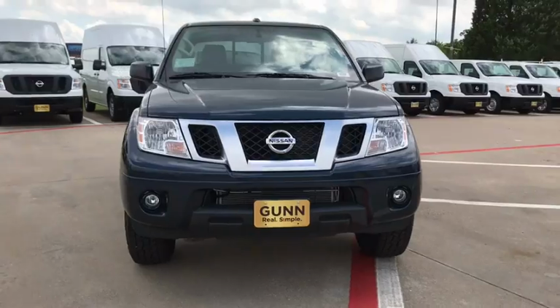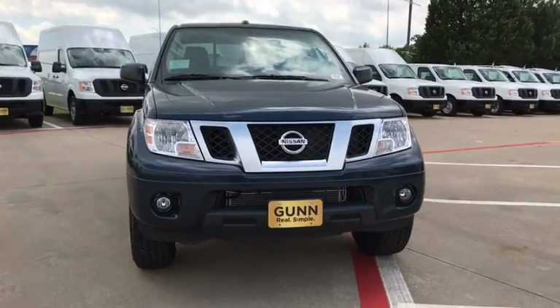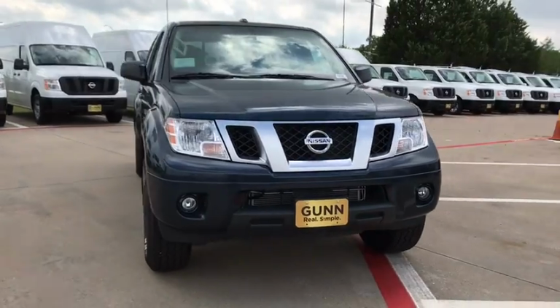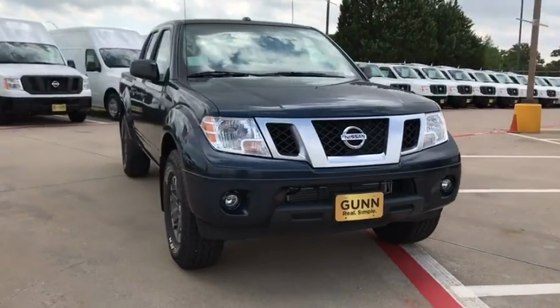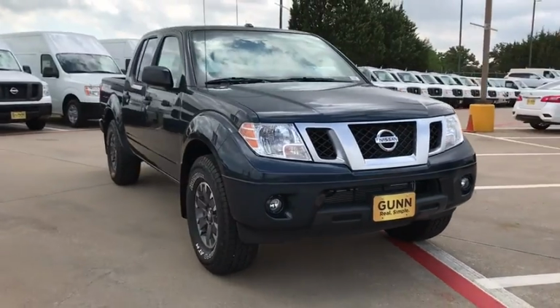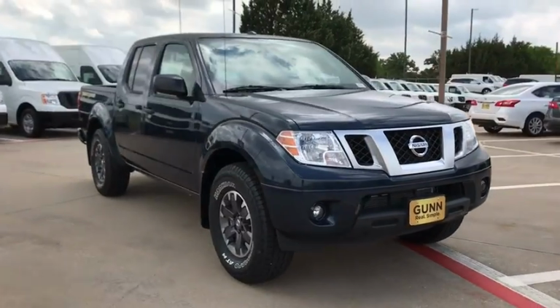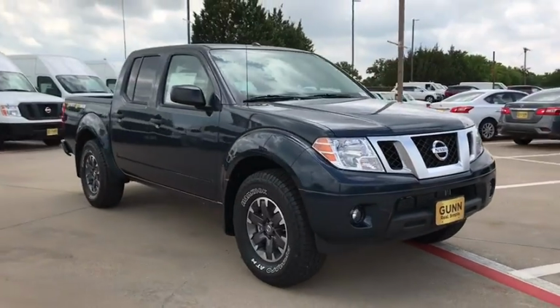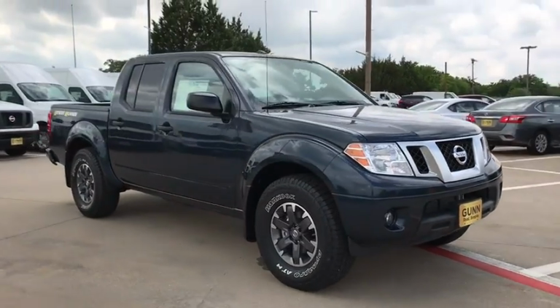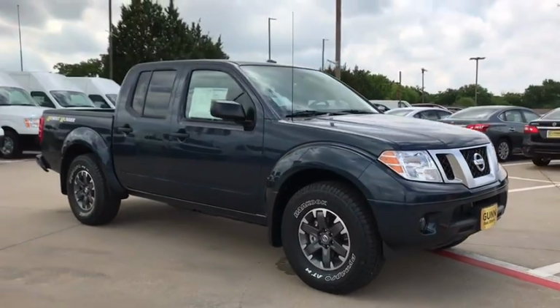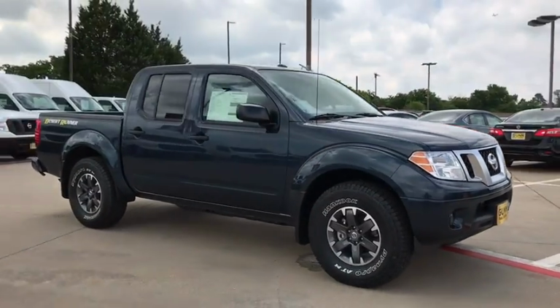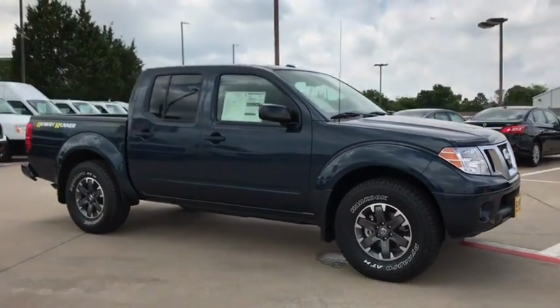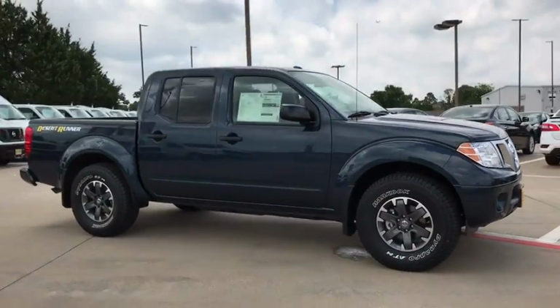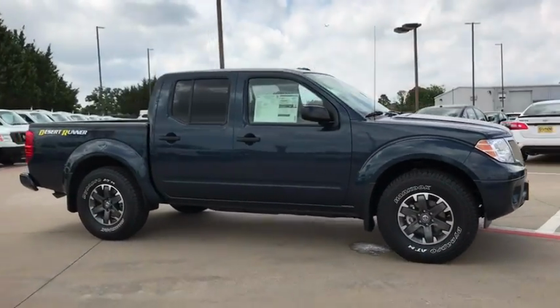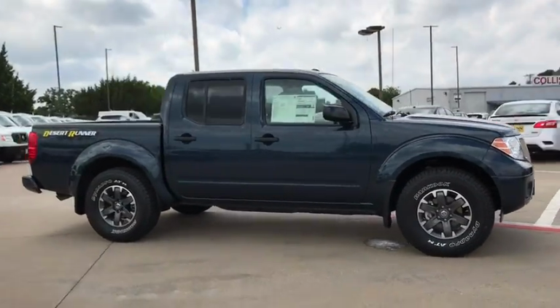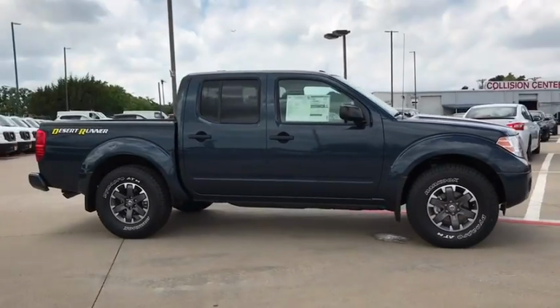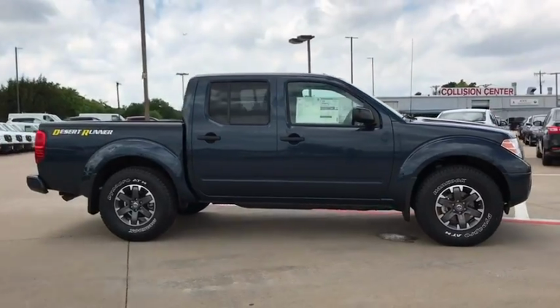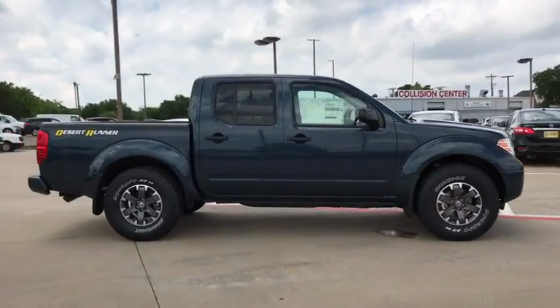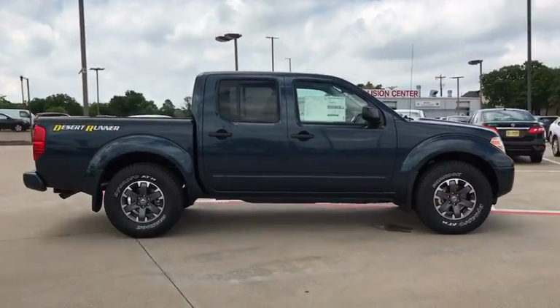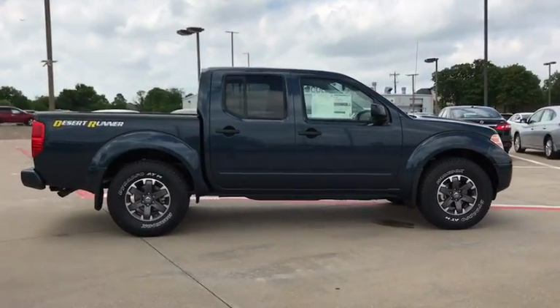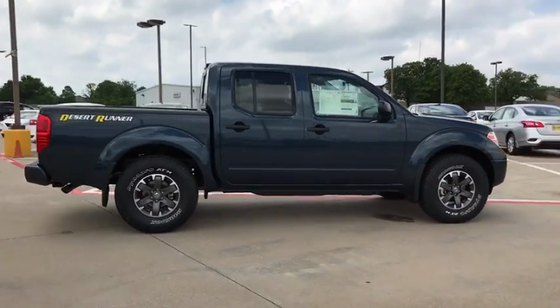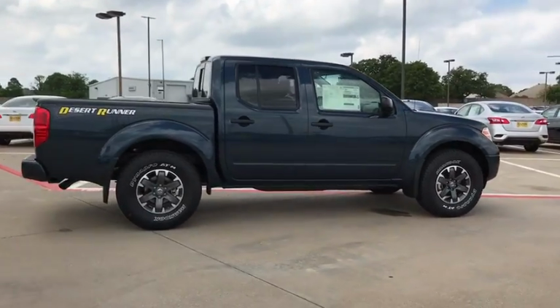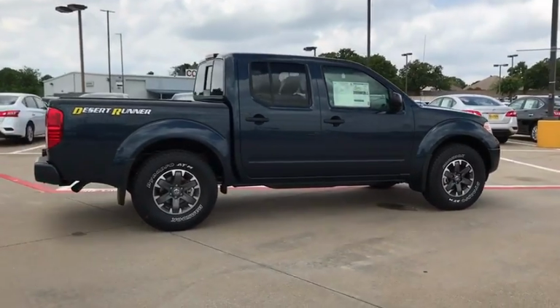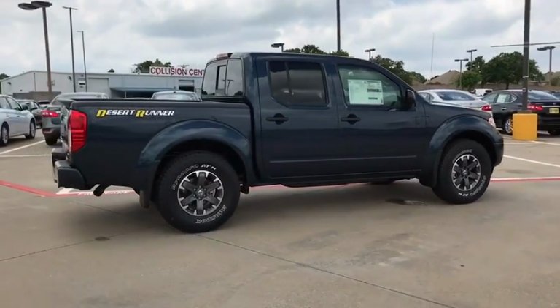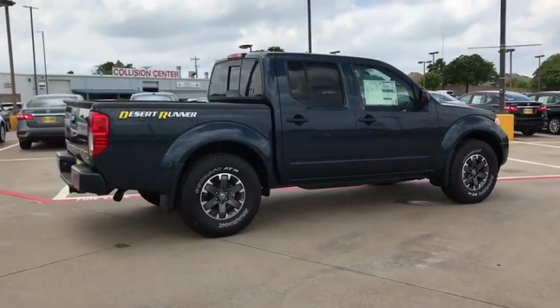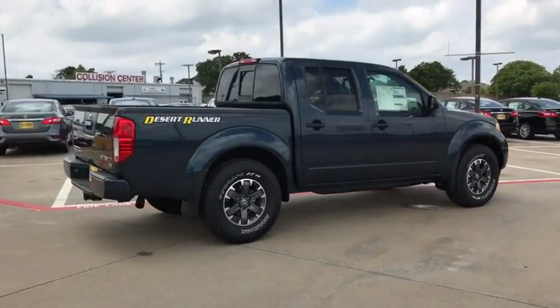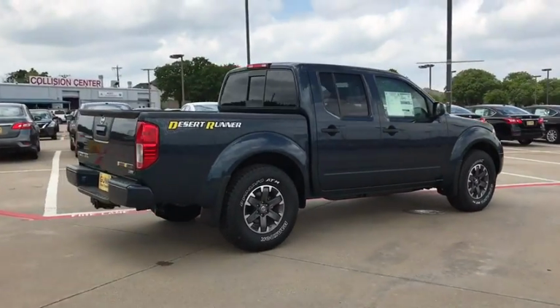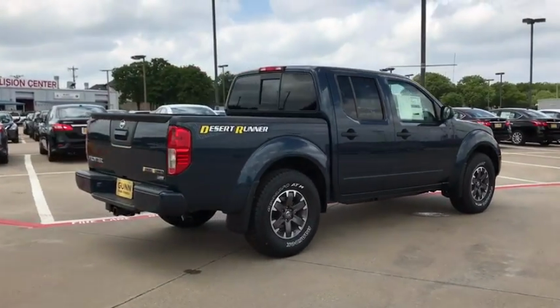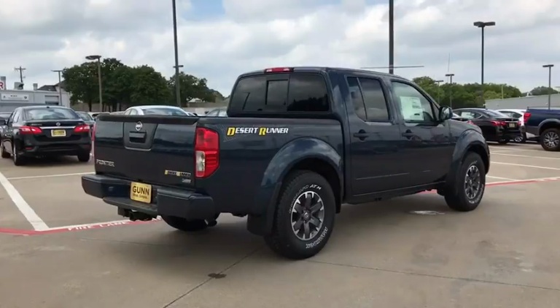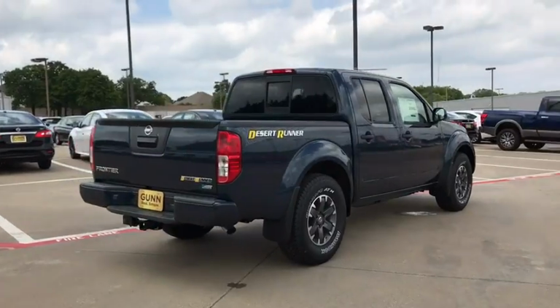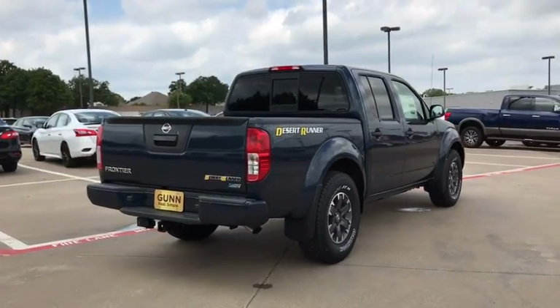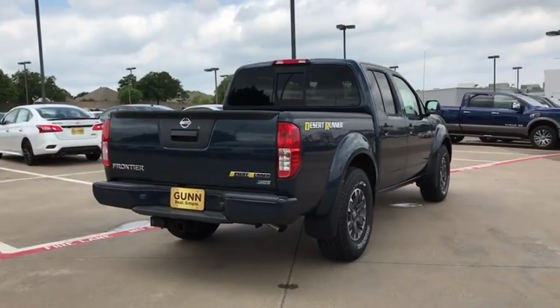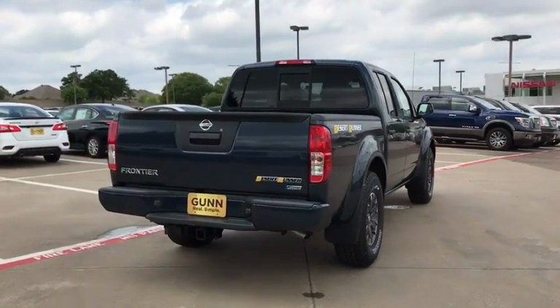The 2018 Nissan Frontier. The Nissan Frontier offers a full-length, fully boxed frame for strength, serious off-road capabilities, and a five-star rating for side-impact crash safety.